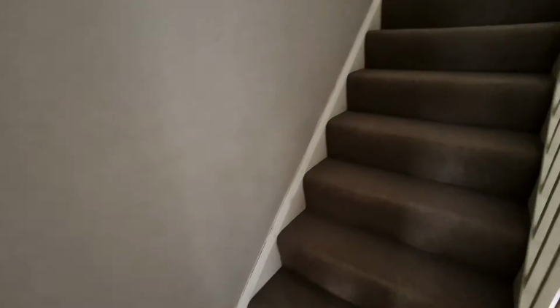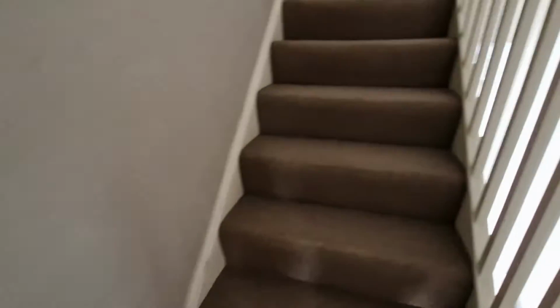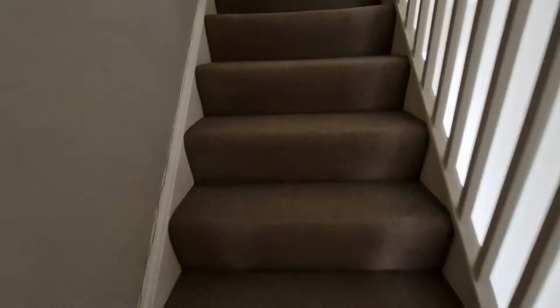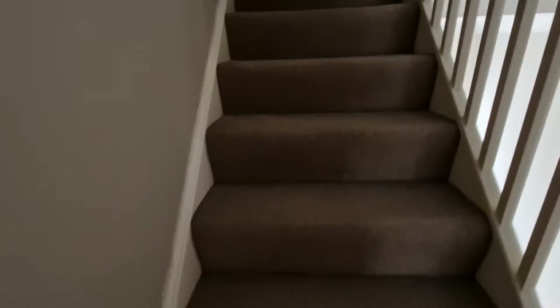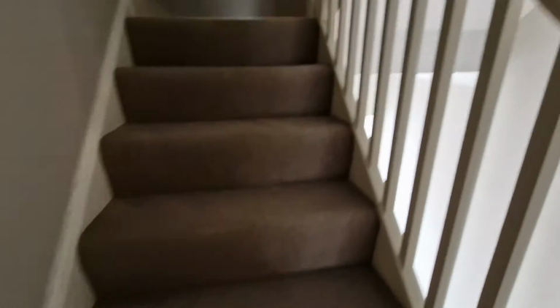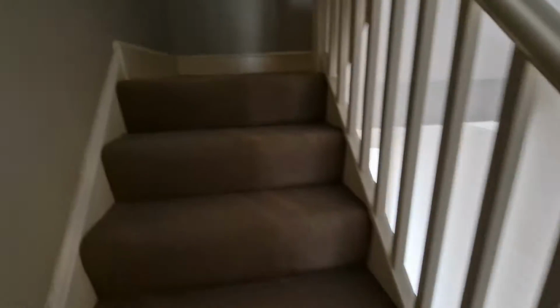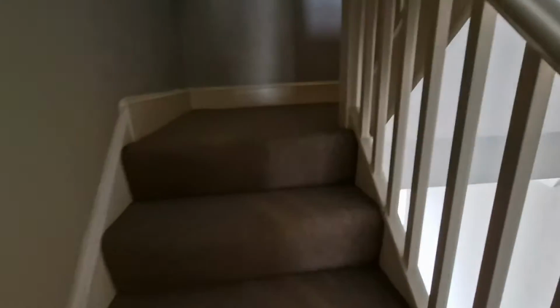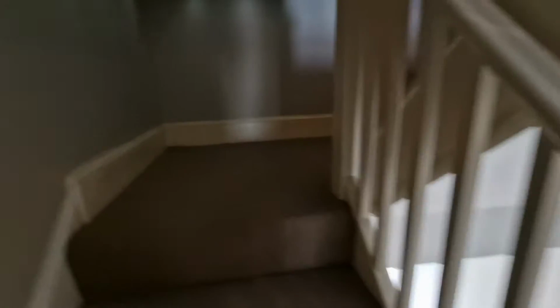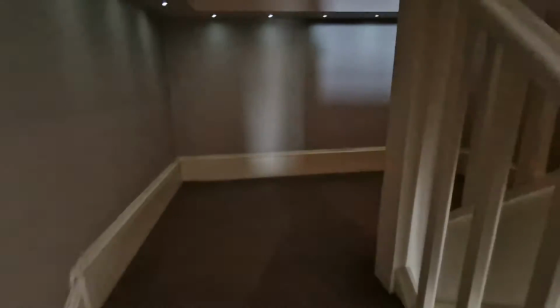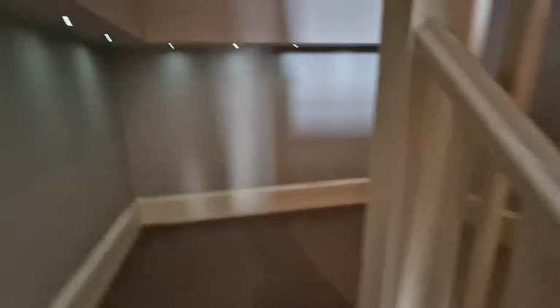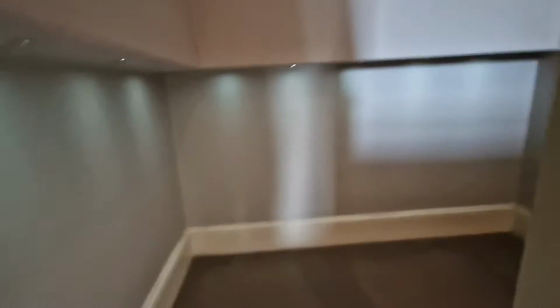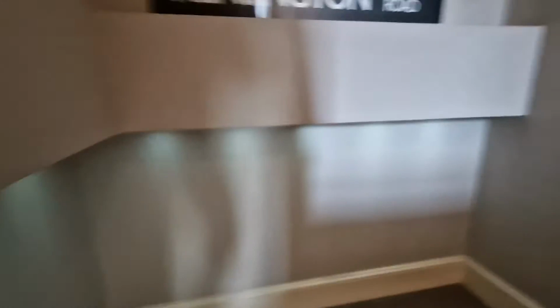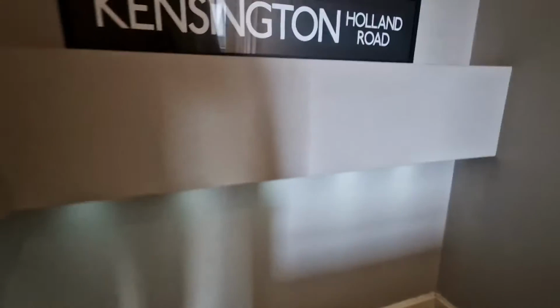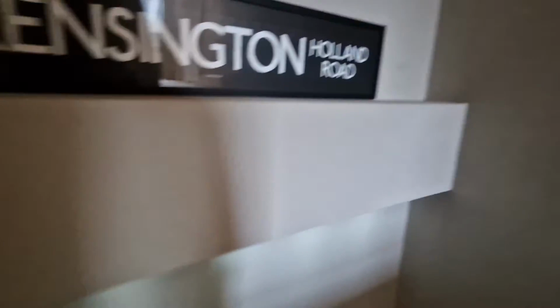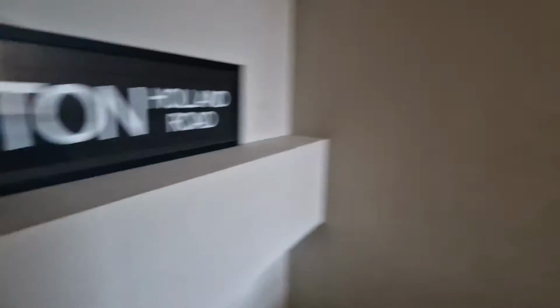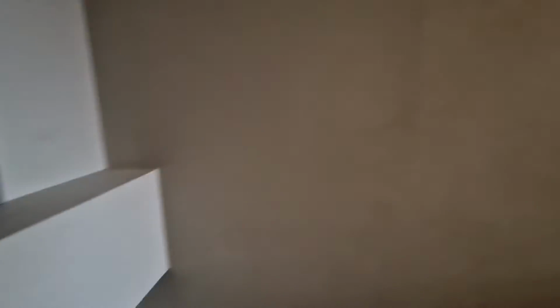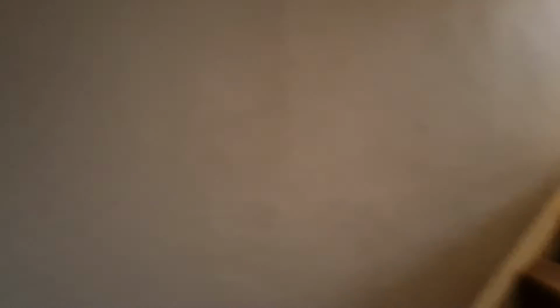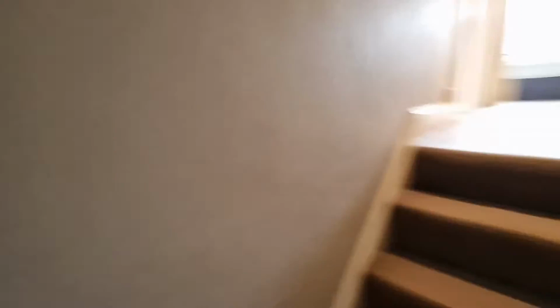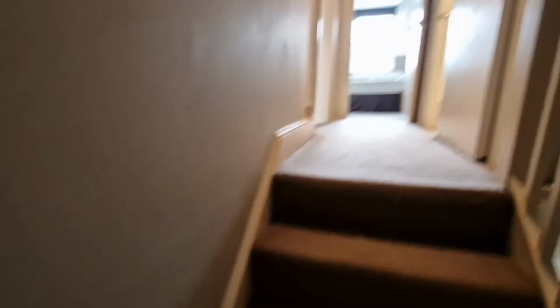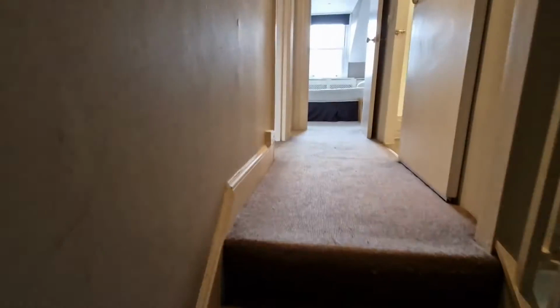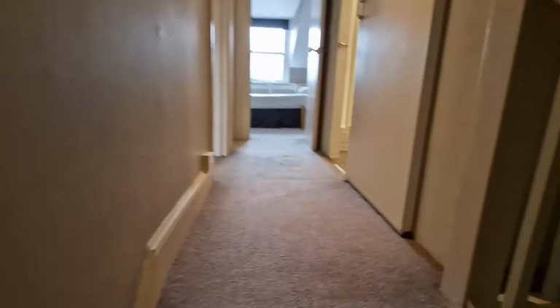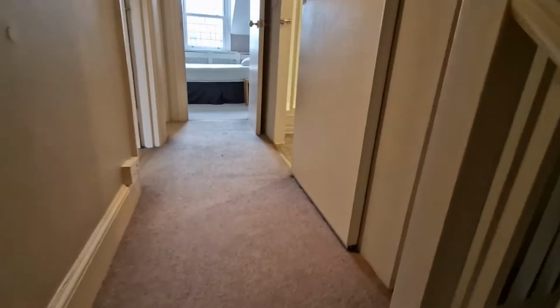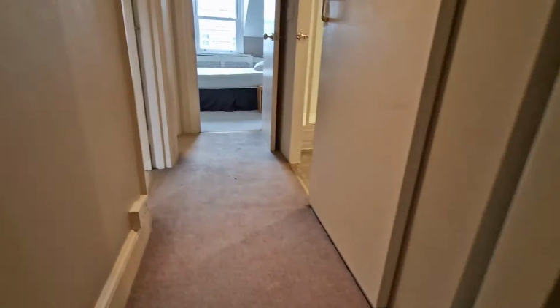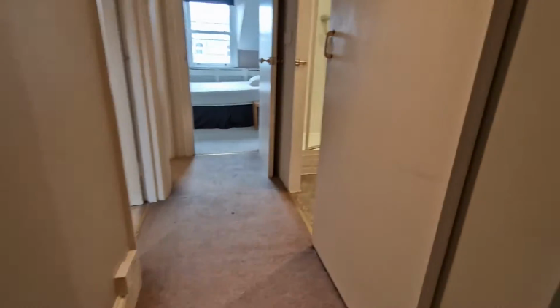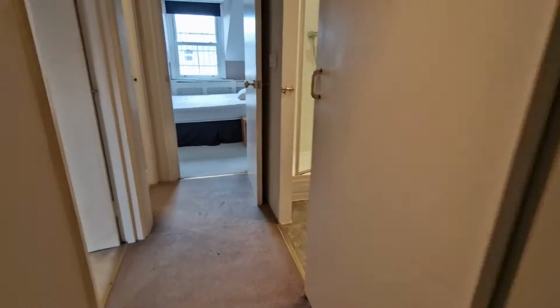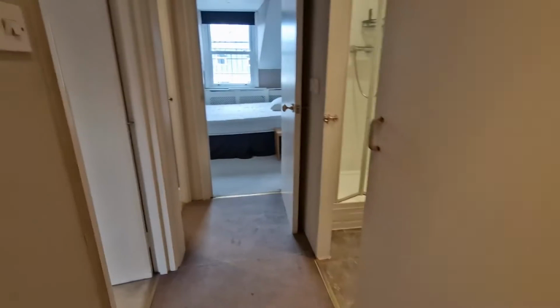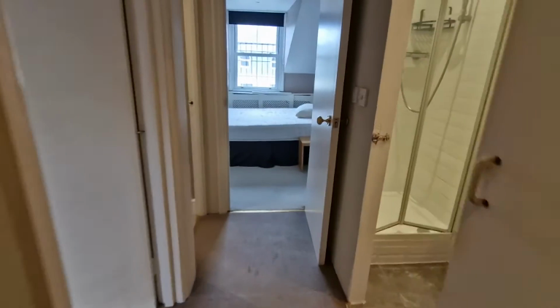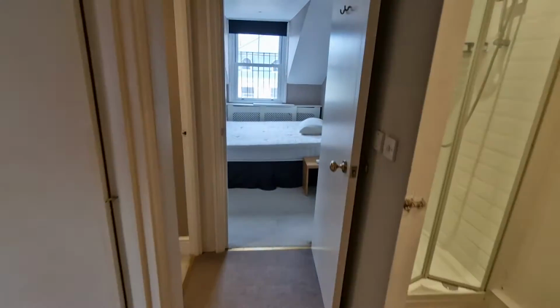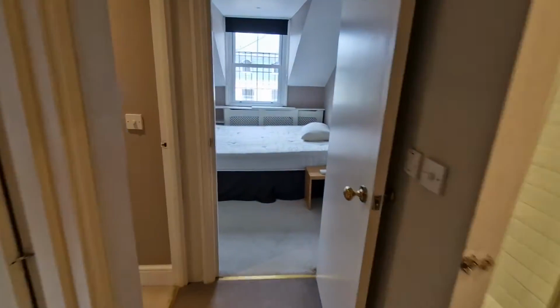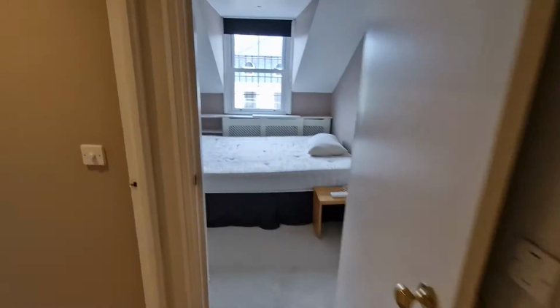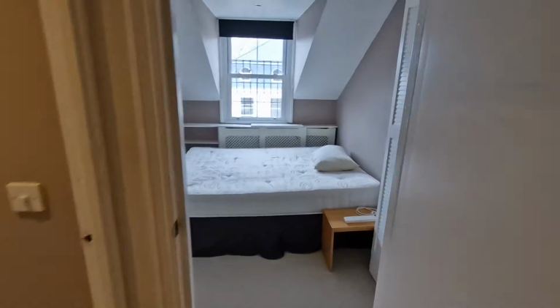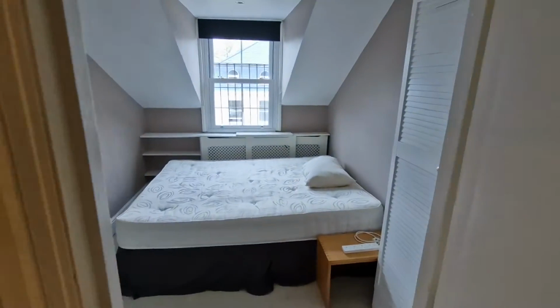And then we go up to three beds. A shower room on the top, and it's also got a really good size south facing roof terrace.